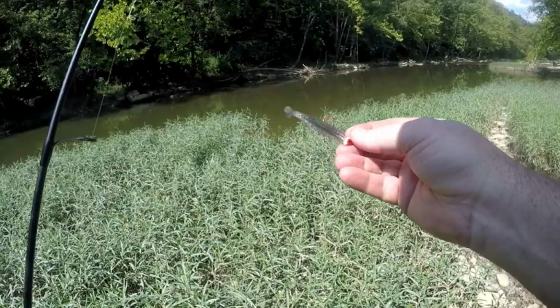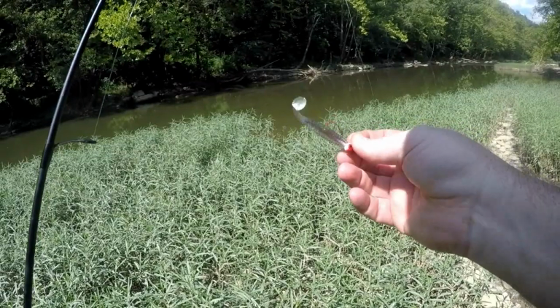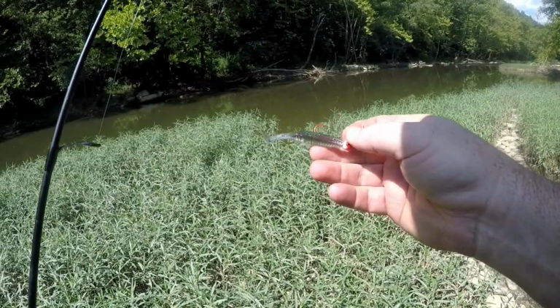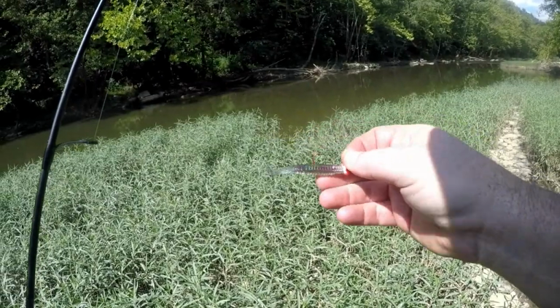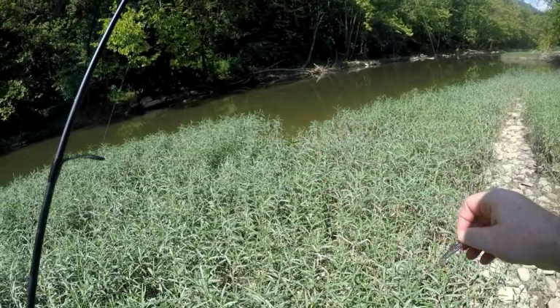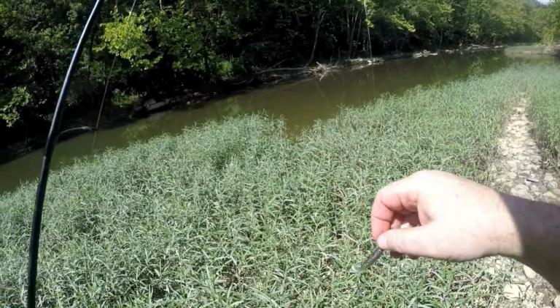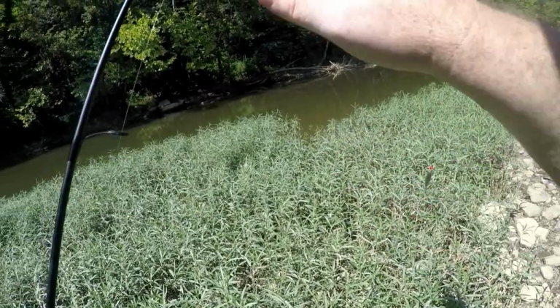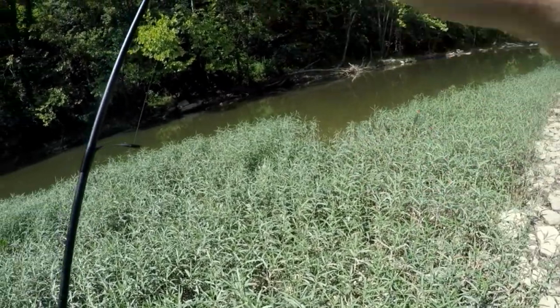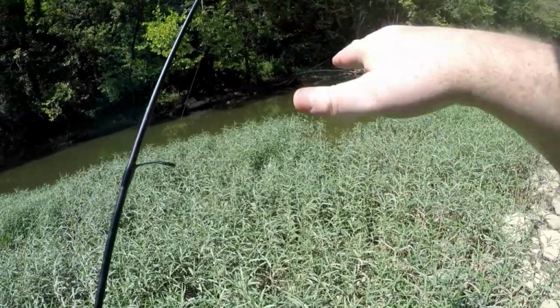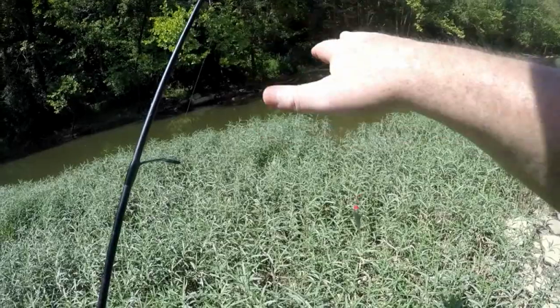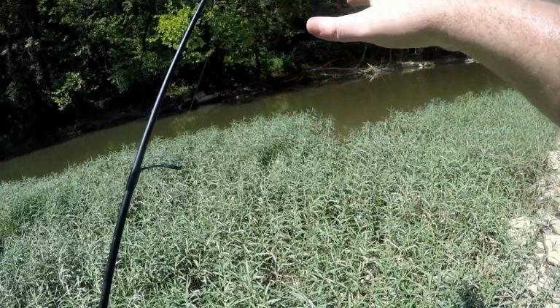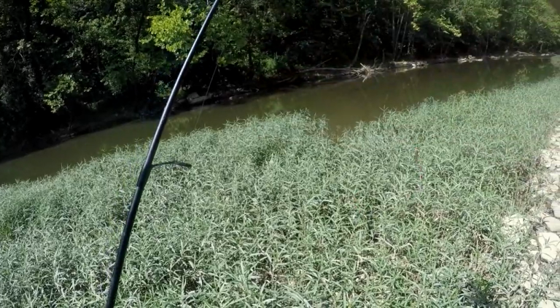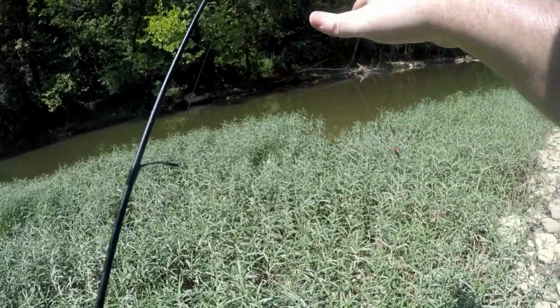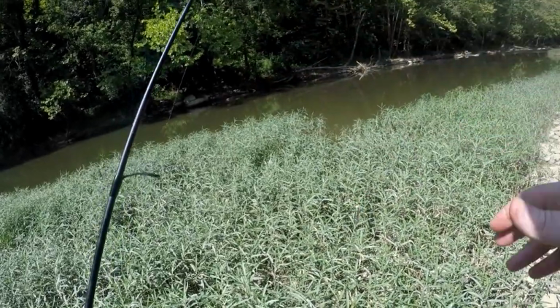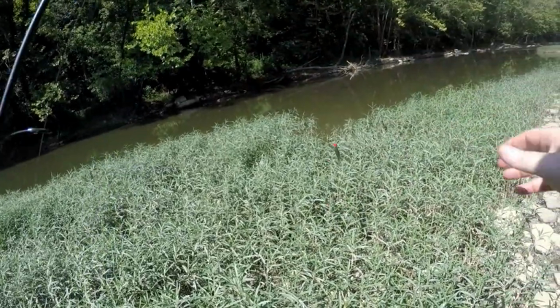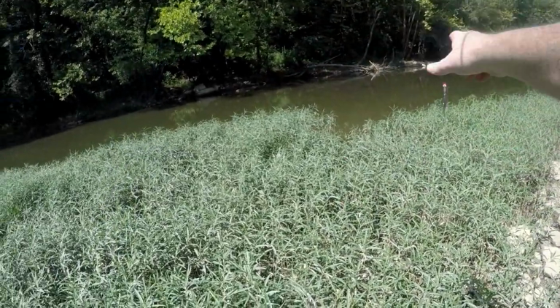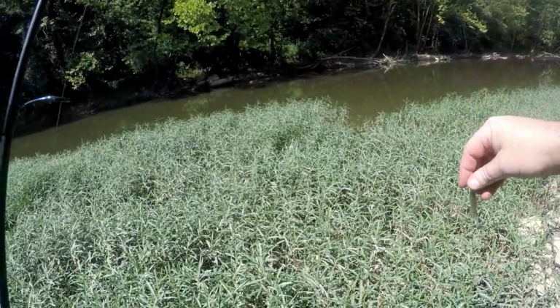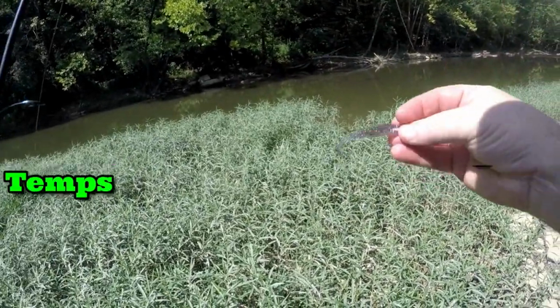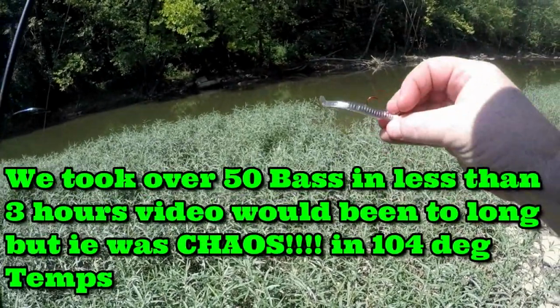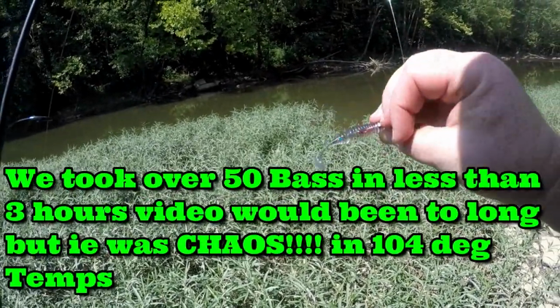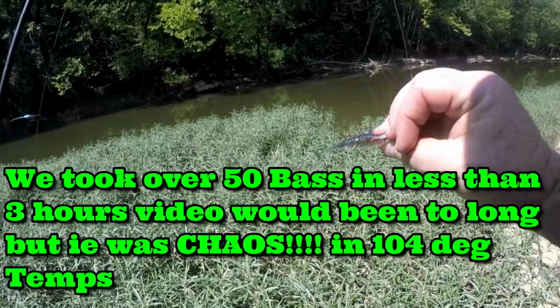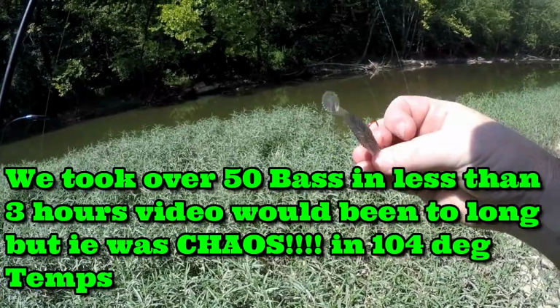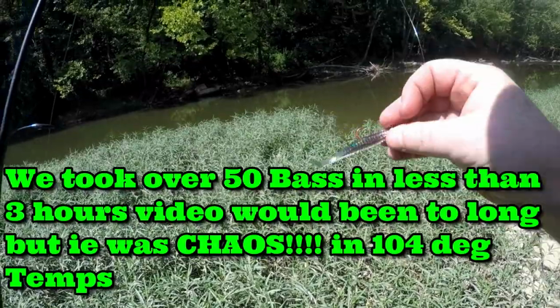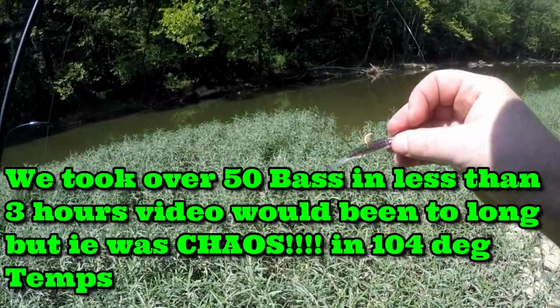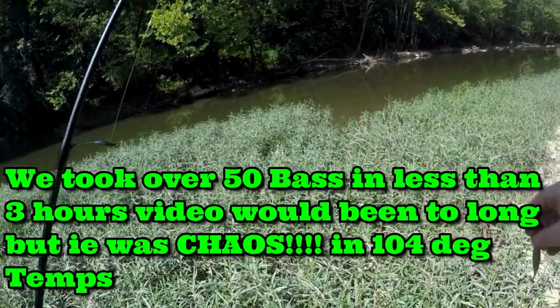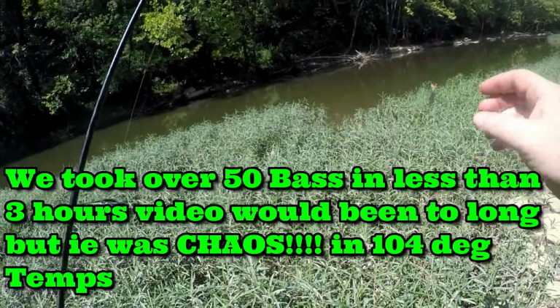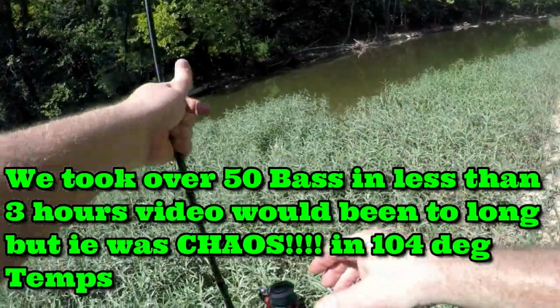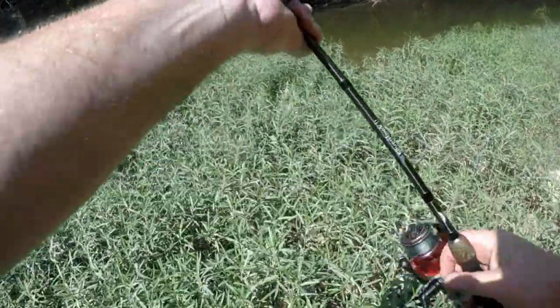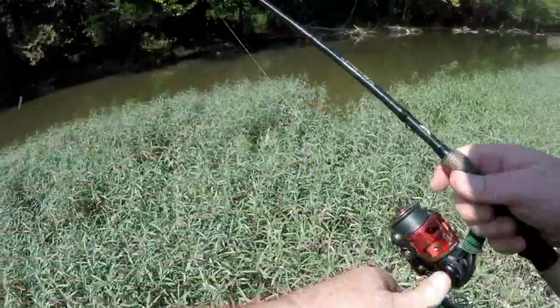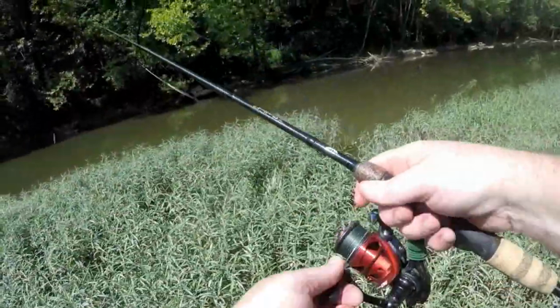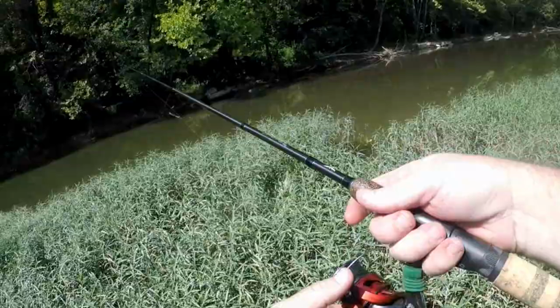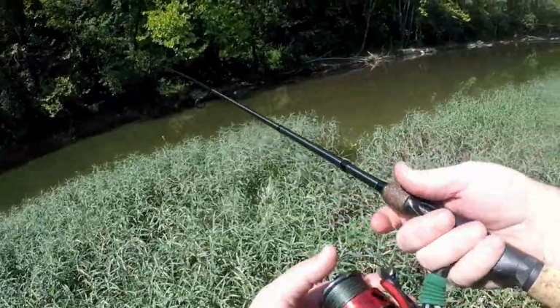I've got it on an eighth ounce jig head and I'm just going to swim it, pop it along, maybe let it hit the bottom a little bit. These are about two and three quarter inches long with the paddle tail. Let's see if we can catch a smallie on this.